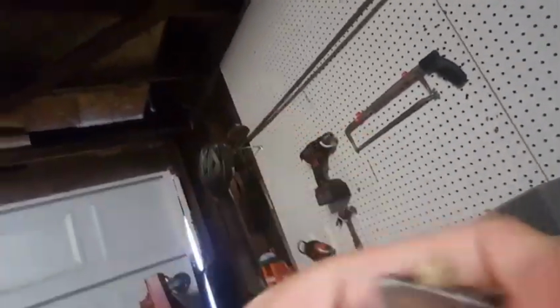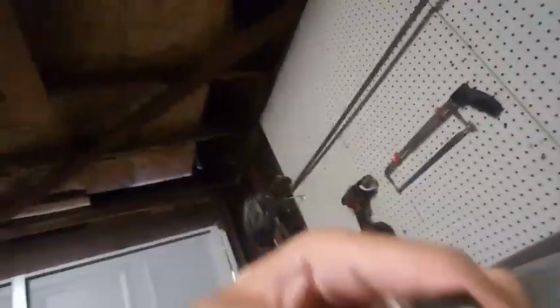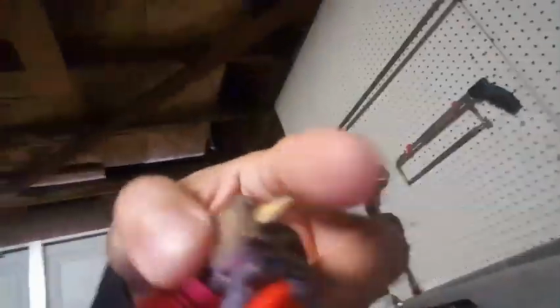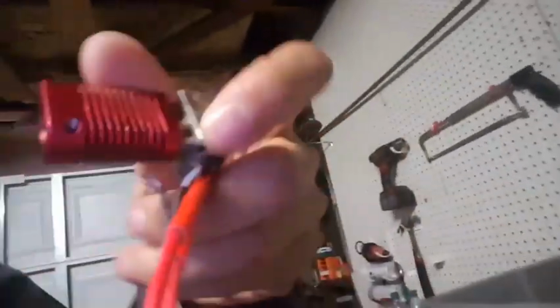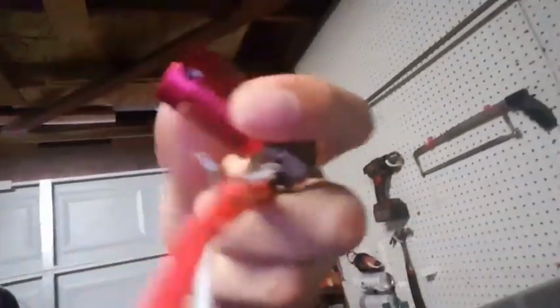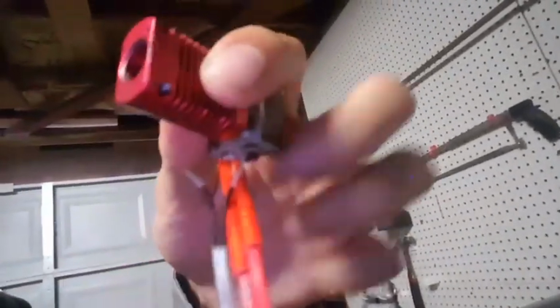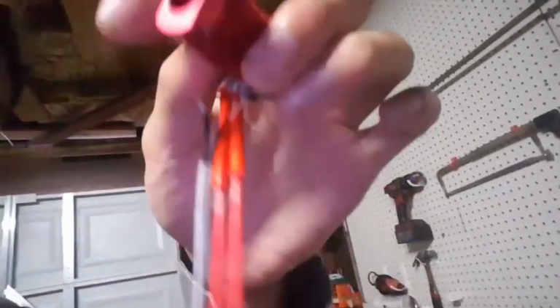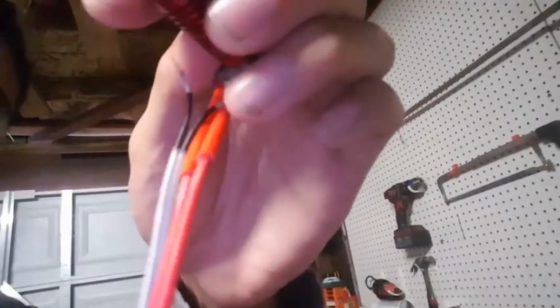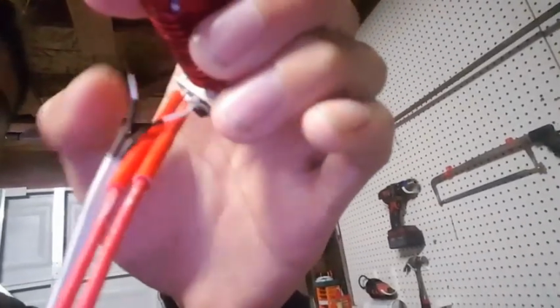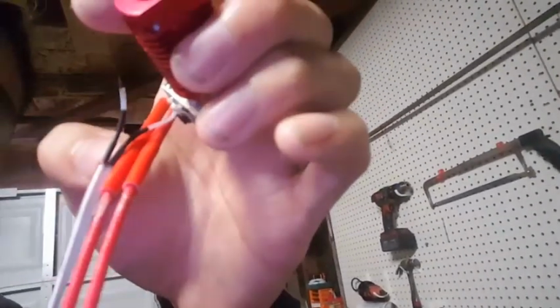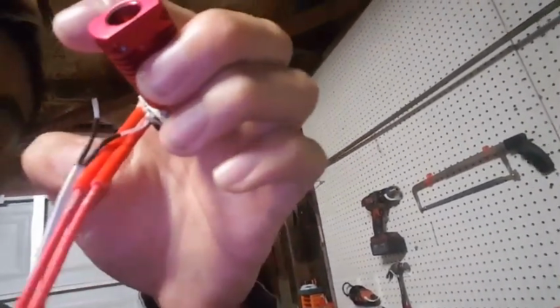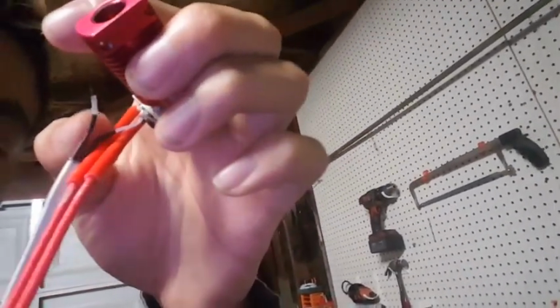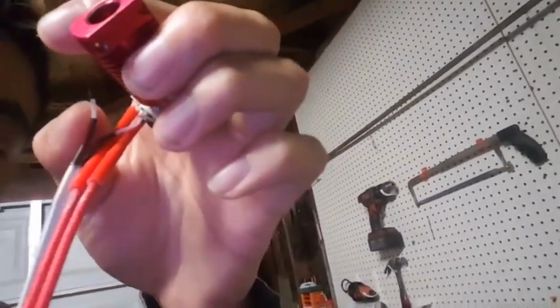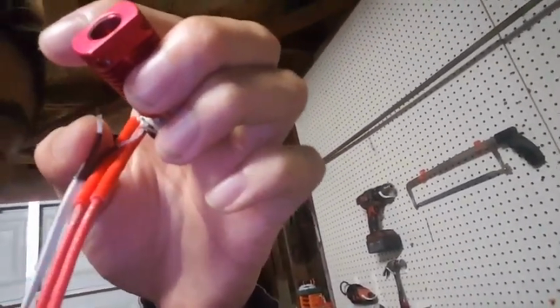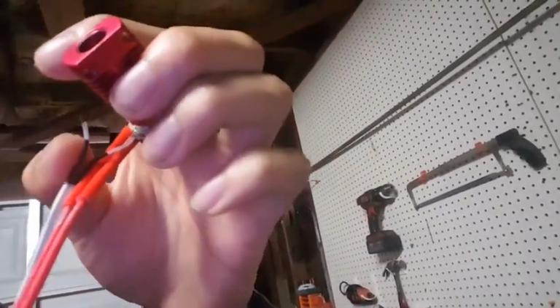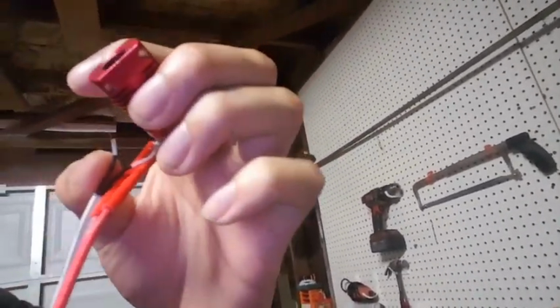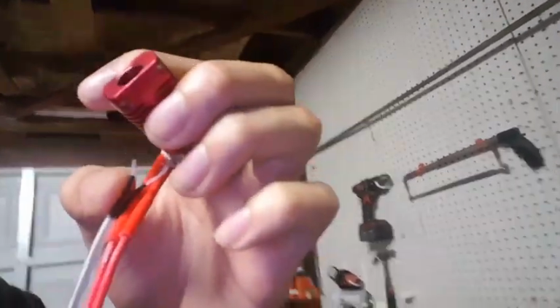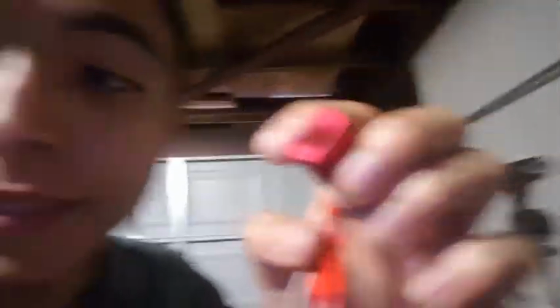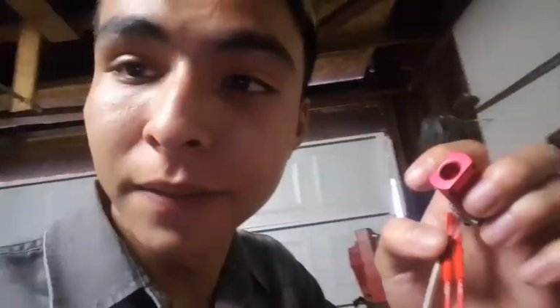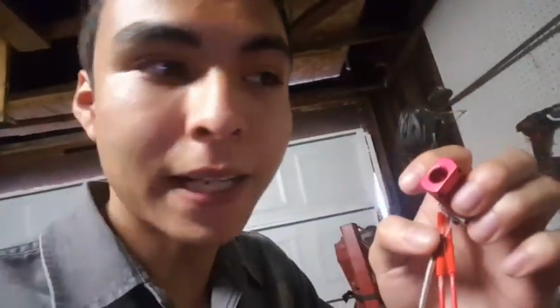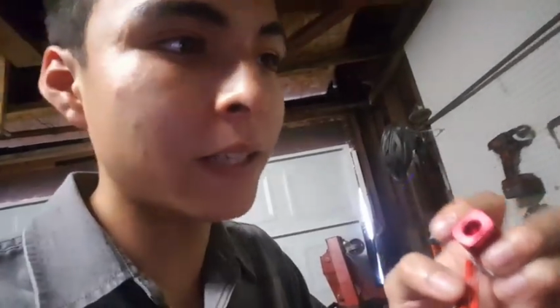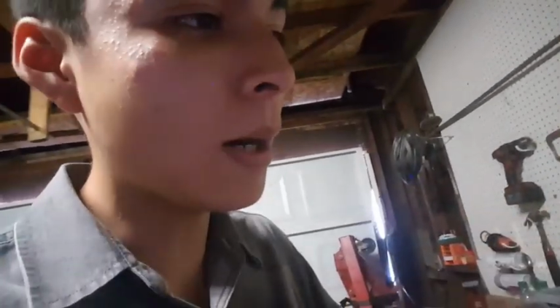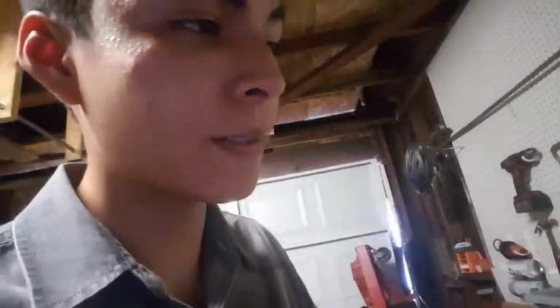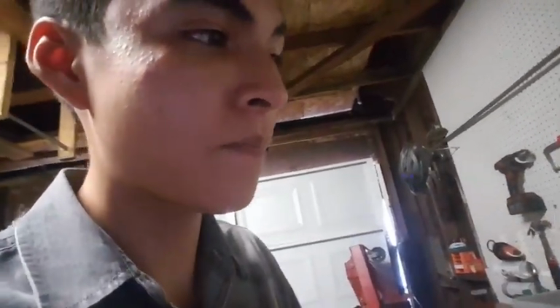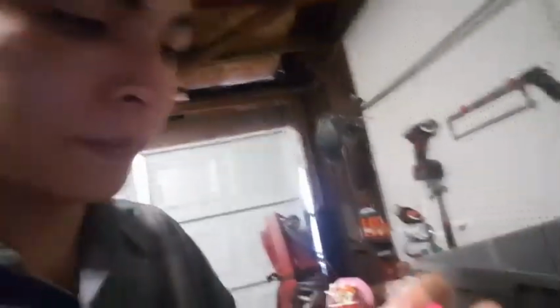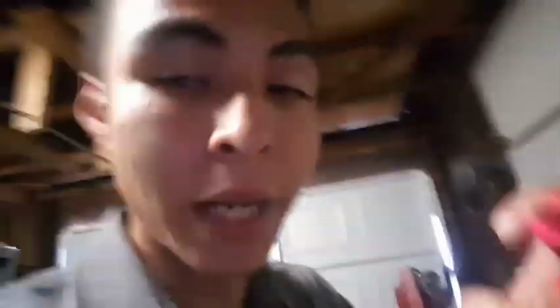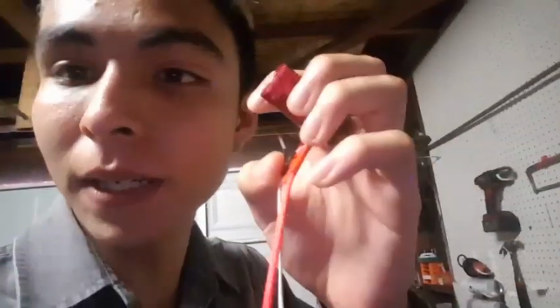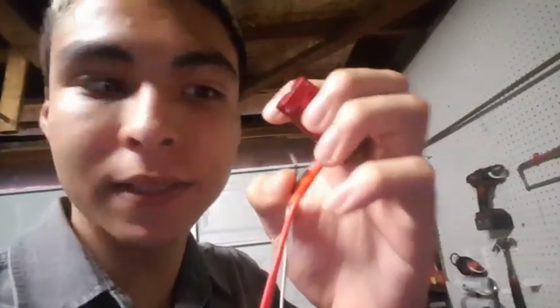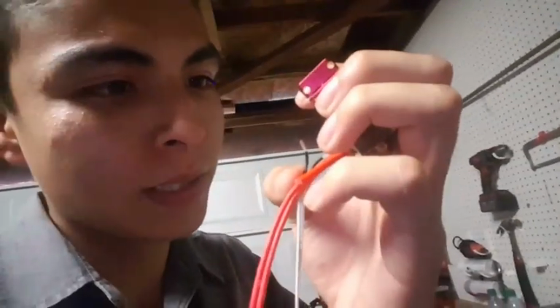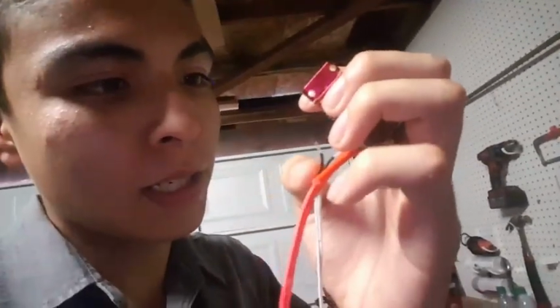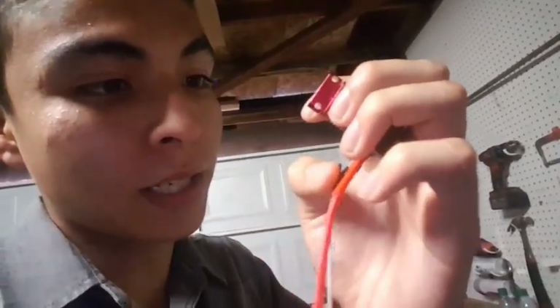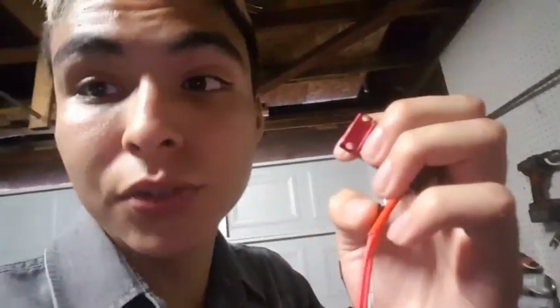If you look closely right here, you can tell that this little thing broke in half. That is the main reason I had to get a new hotend, because my old hotend kind of got screwed.